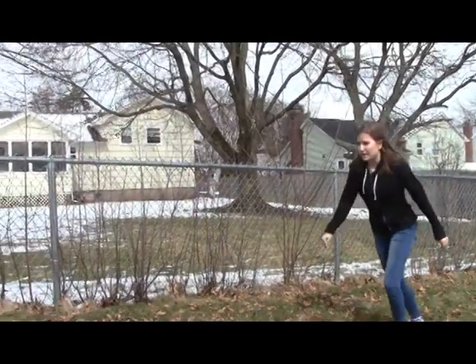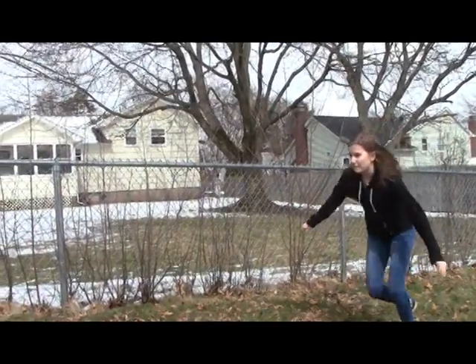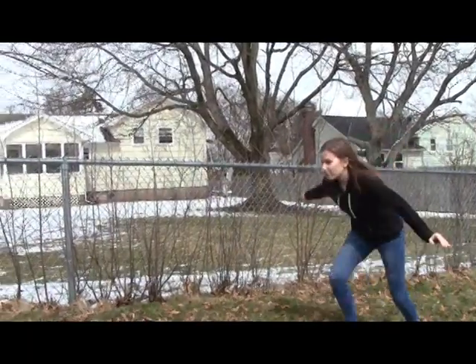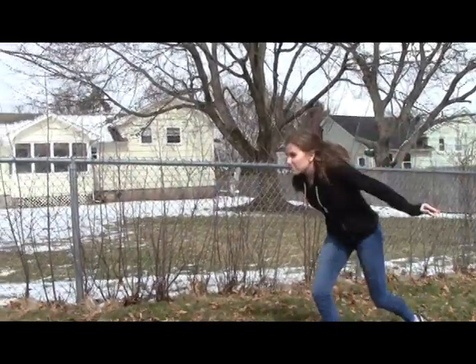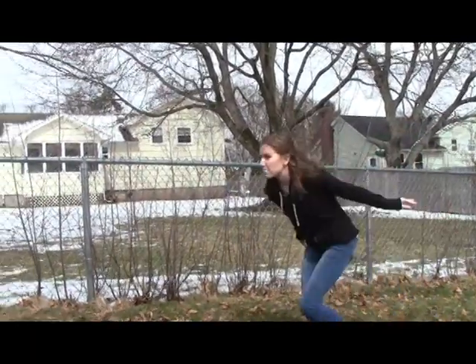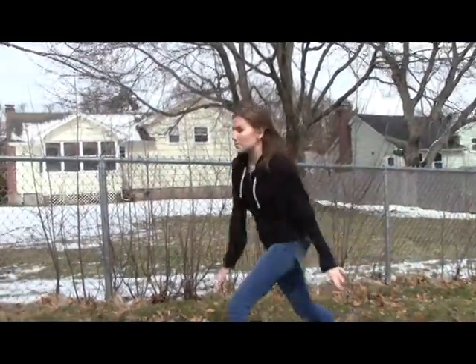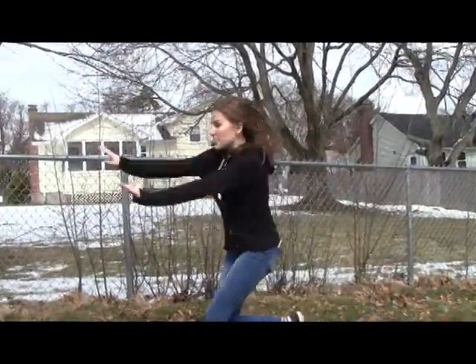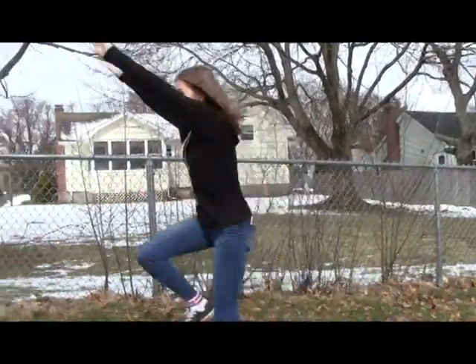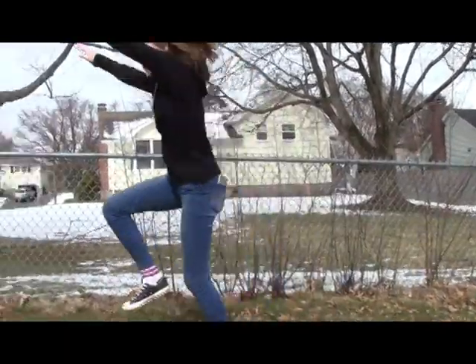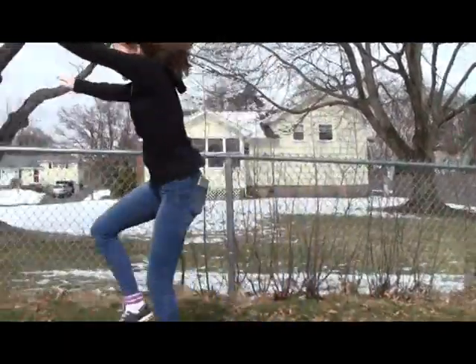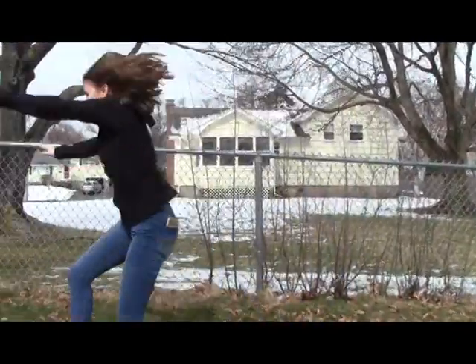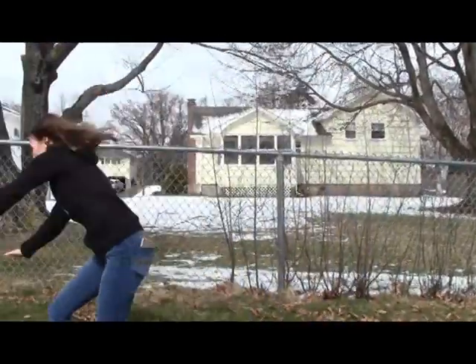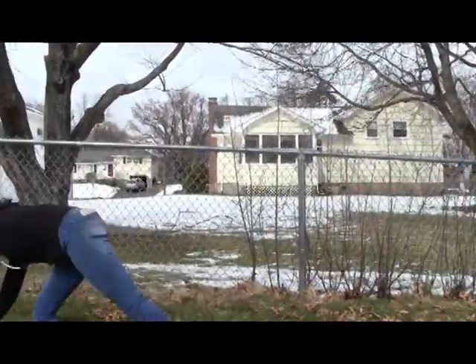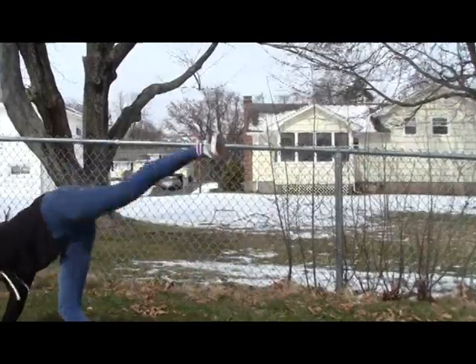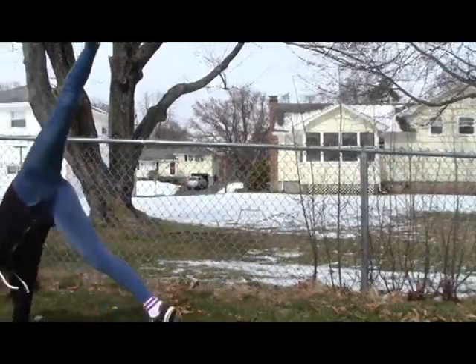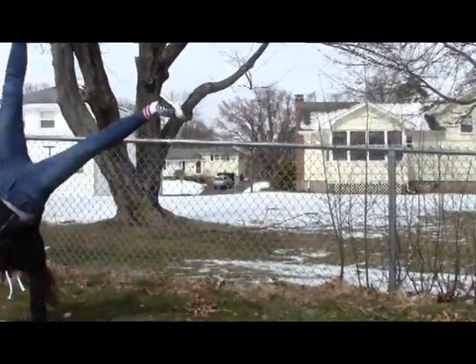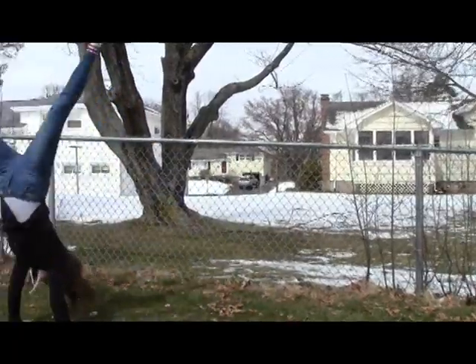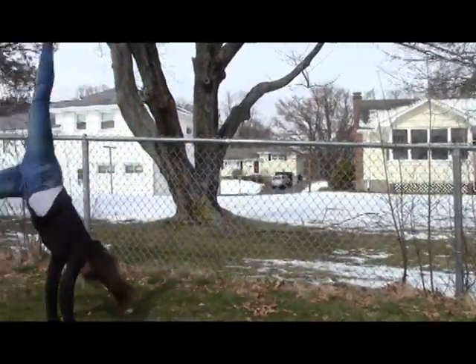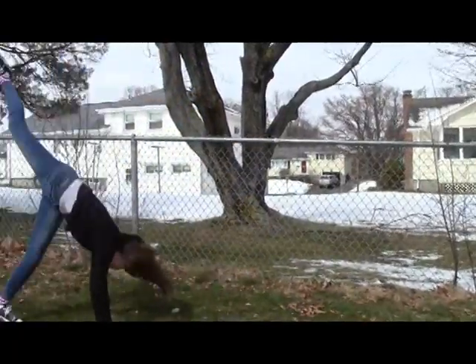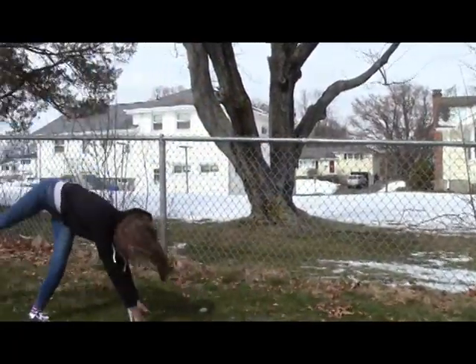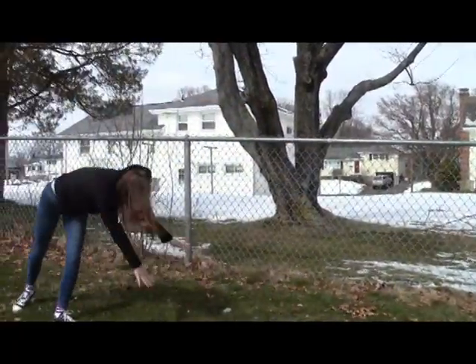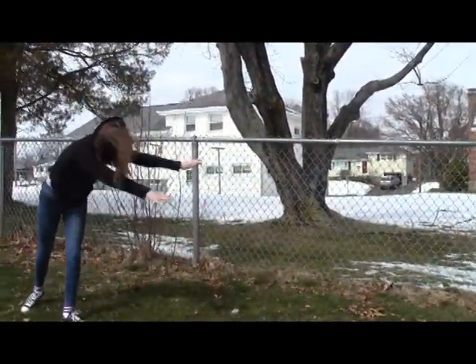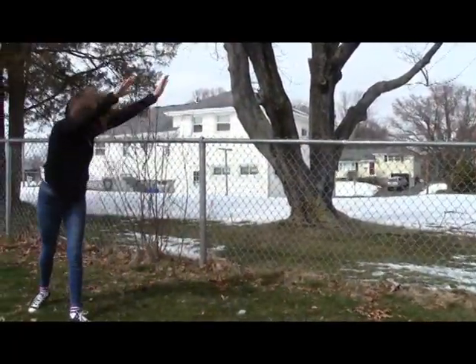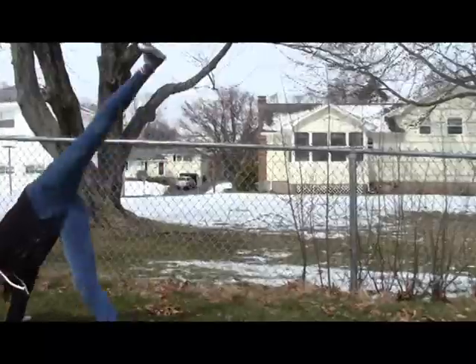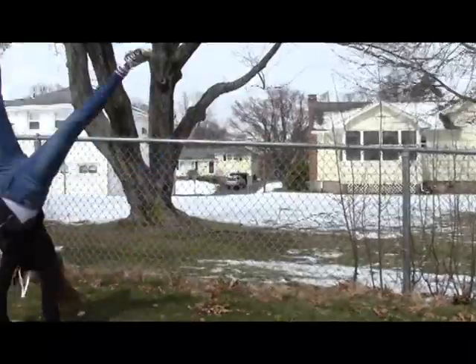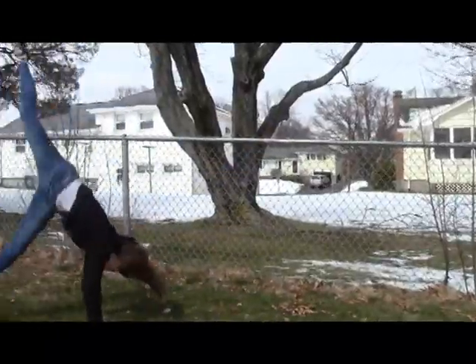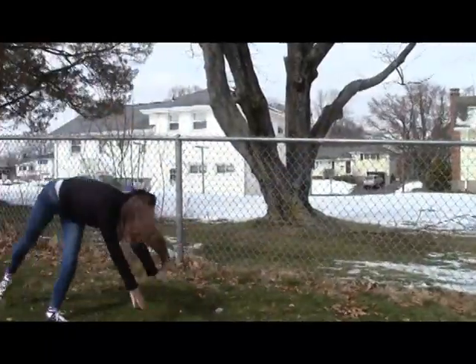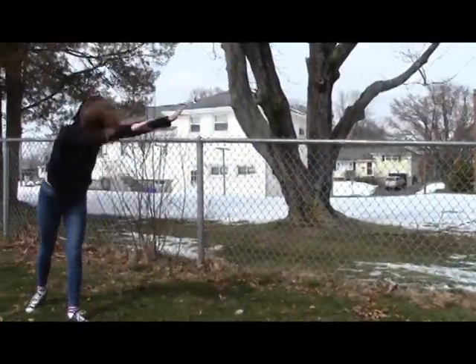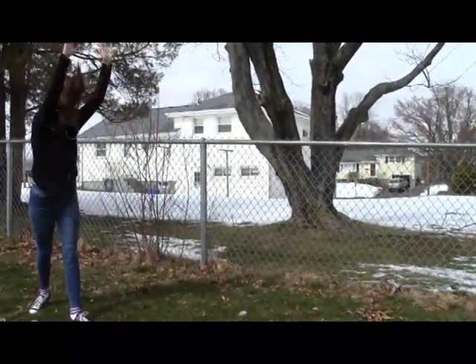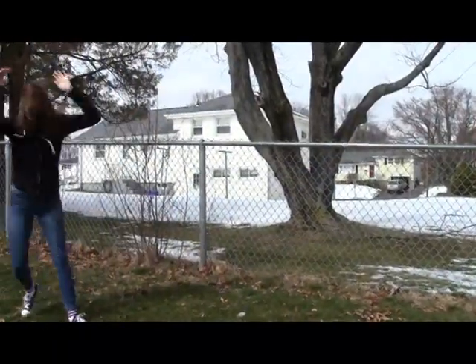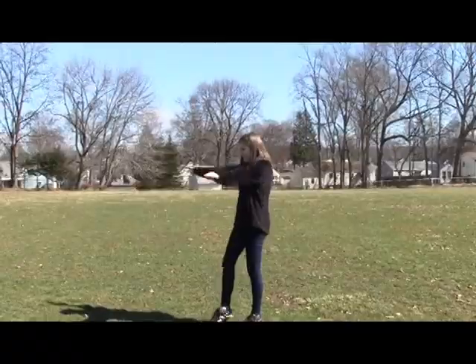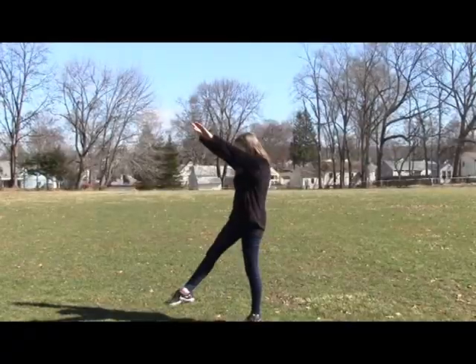Then she kicks over her legs by straightening her lunged leg. You should end the cartwheel in a lunge formation with your non-dominant leg in front.